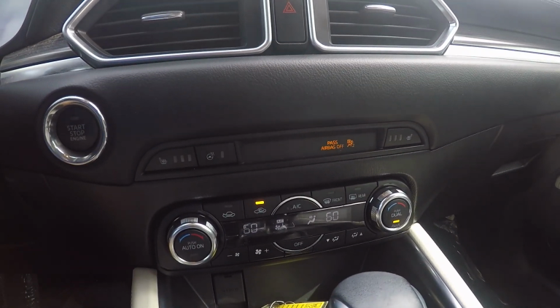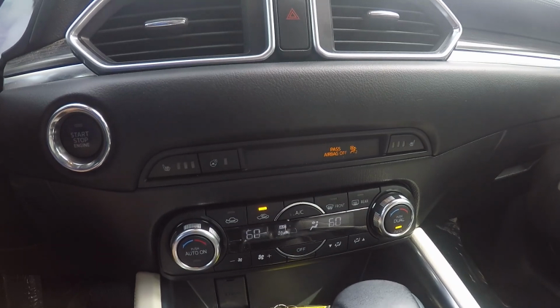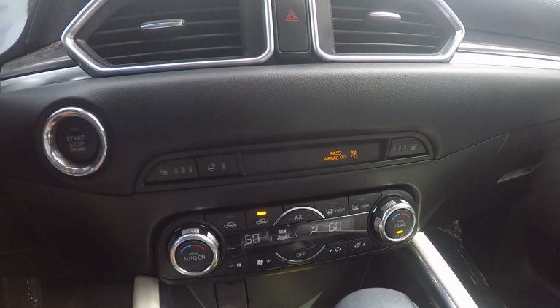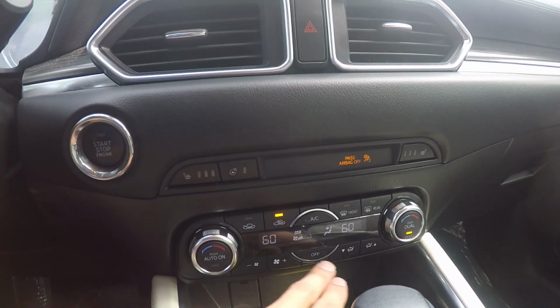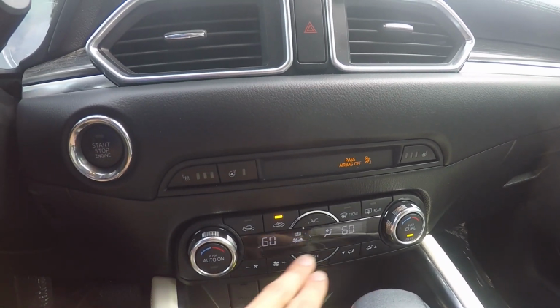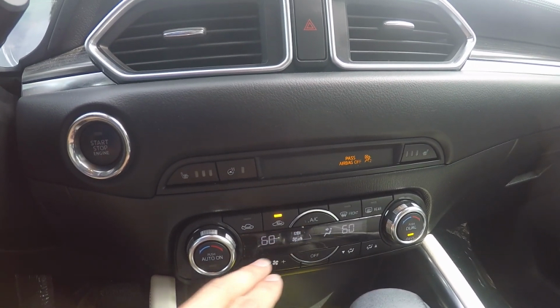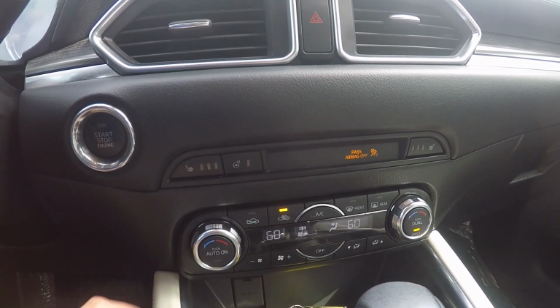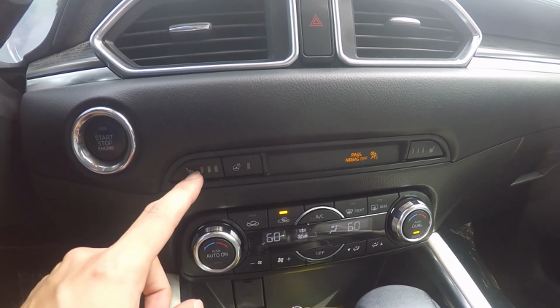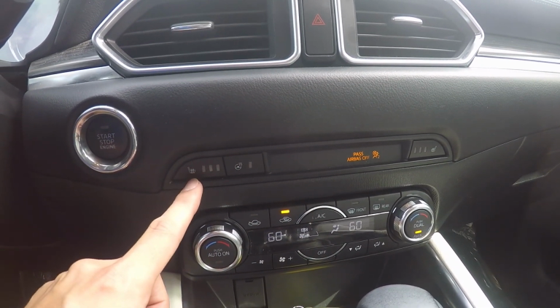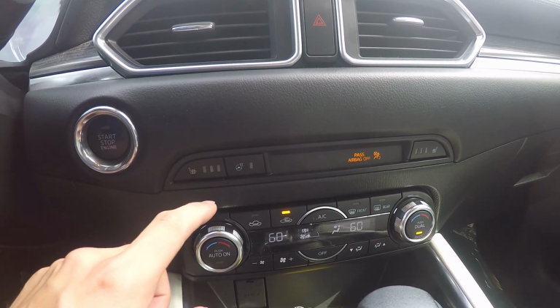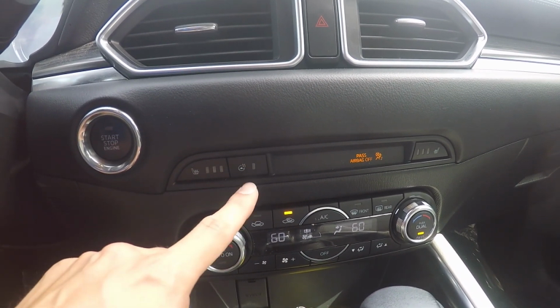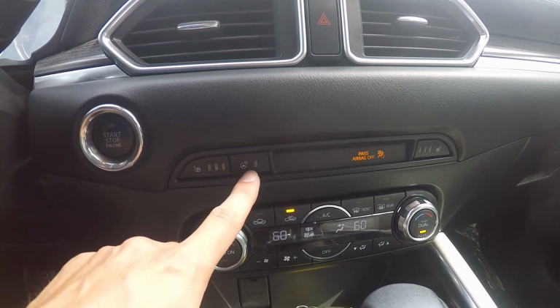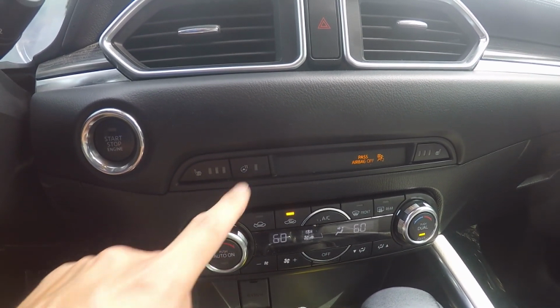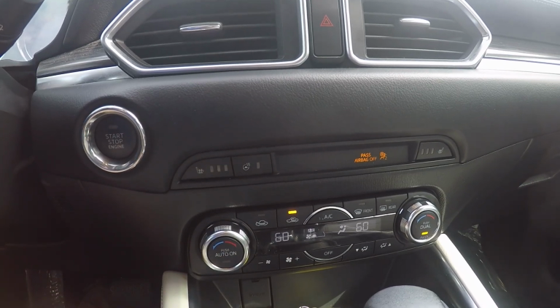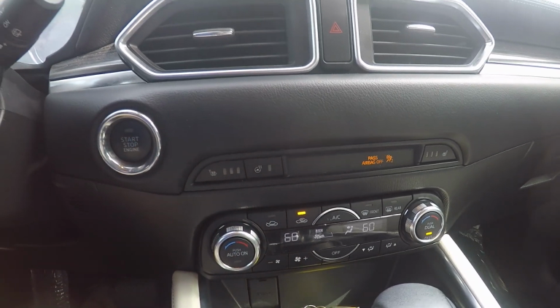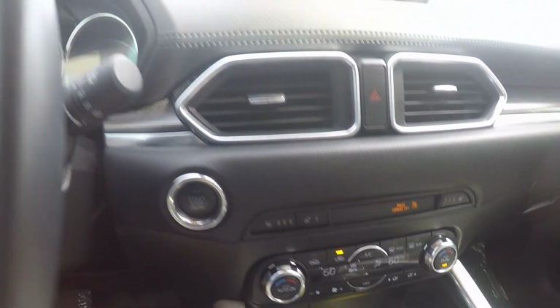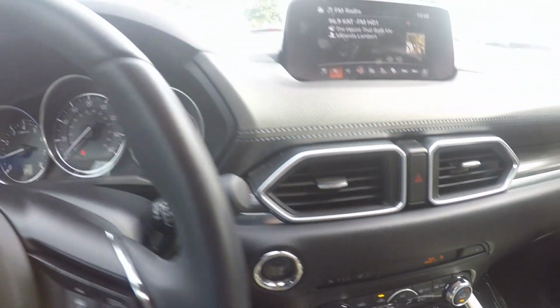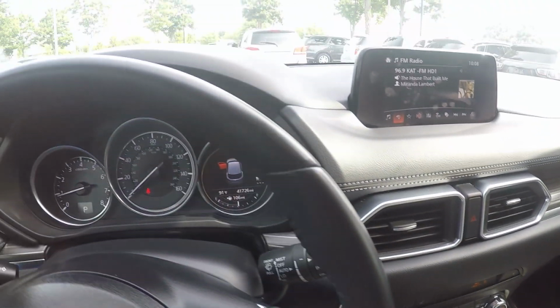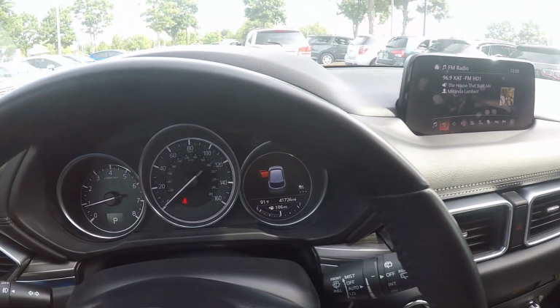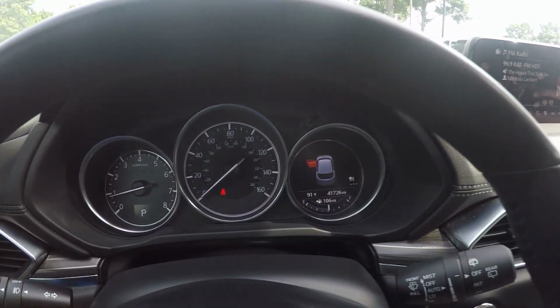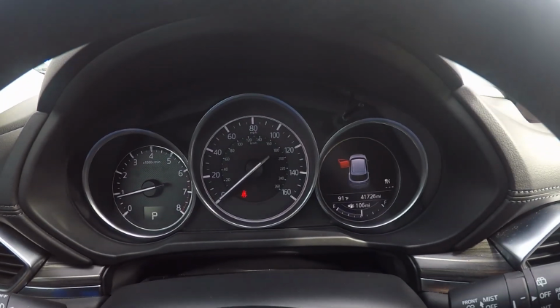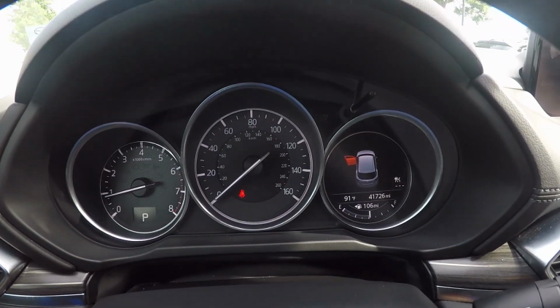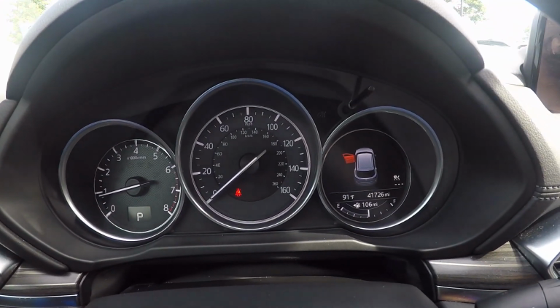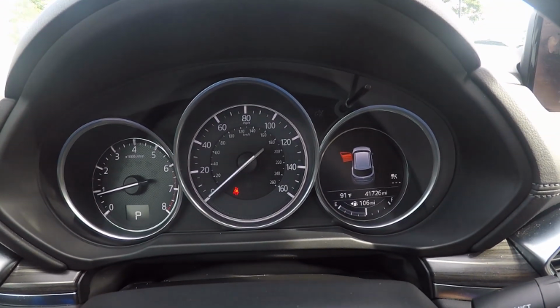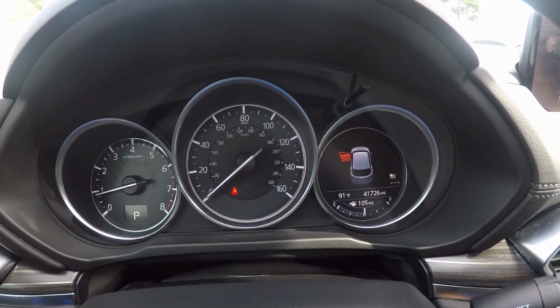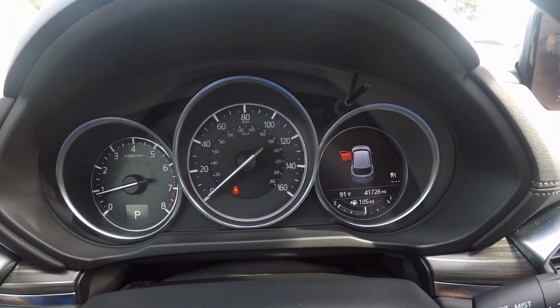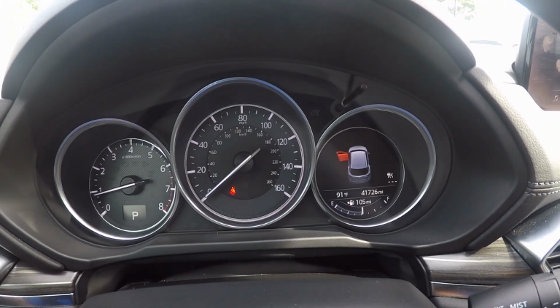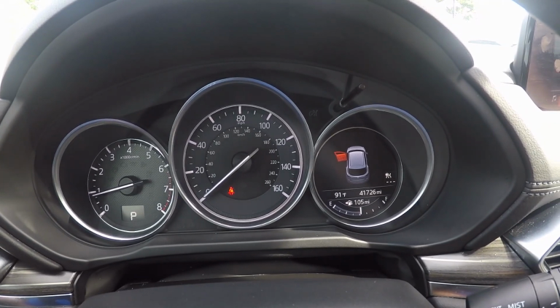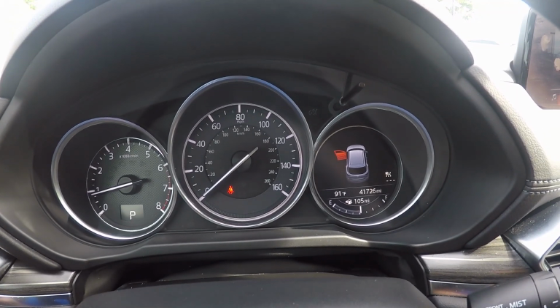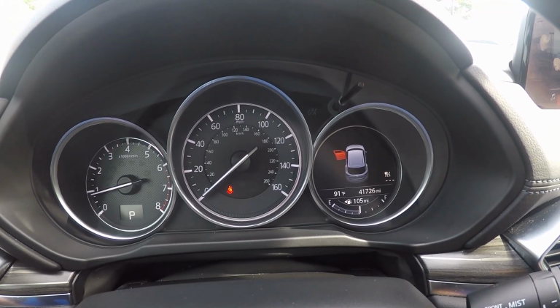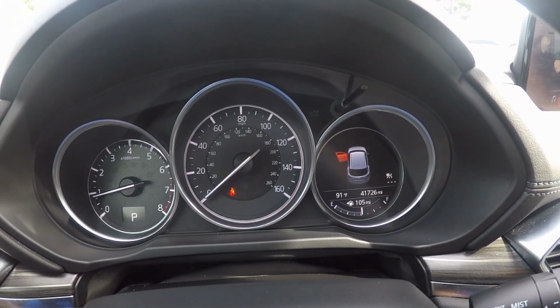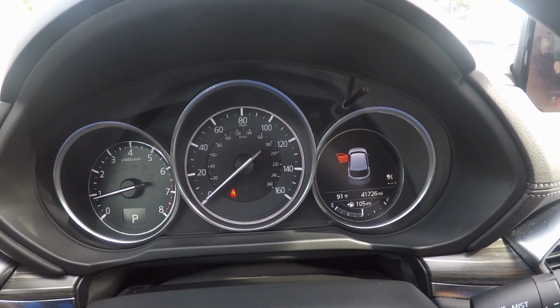Taking a look up here now, we do have our climate control, as well as our heated seat feature and the heated steering wheel. Taking a look on the odometer, this vehicle has 41,726 miles on it.